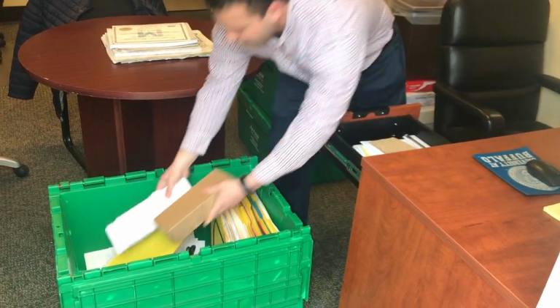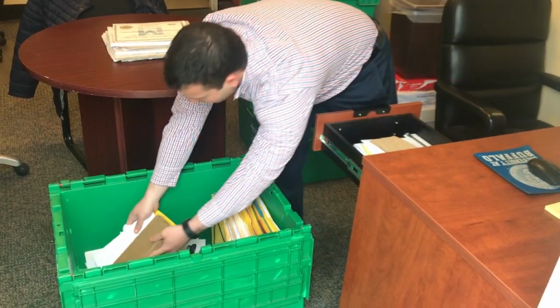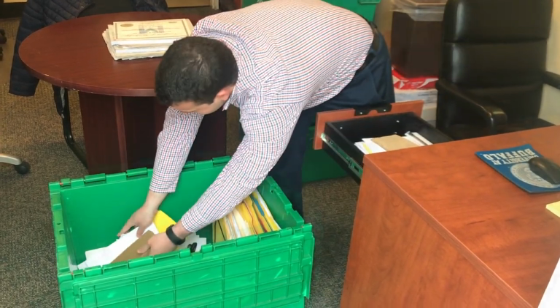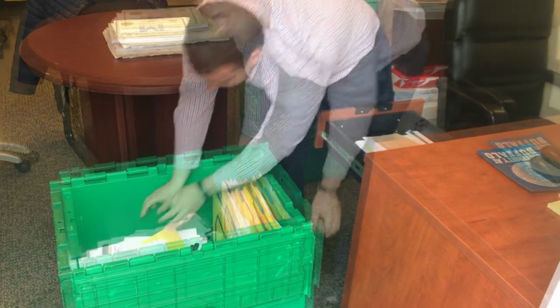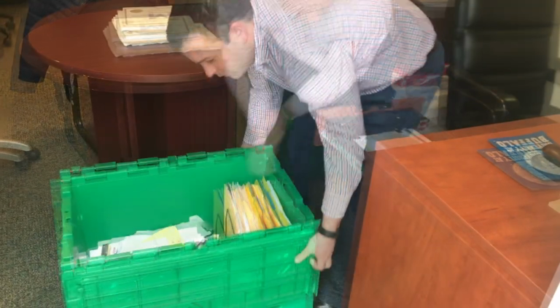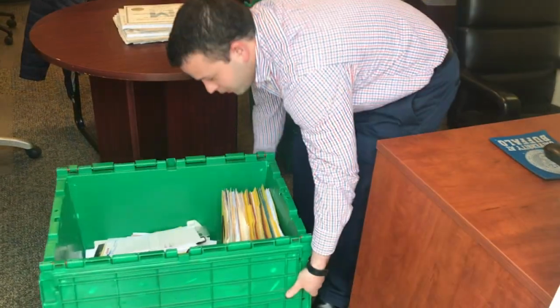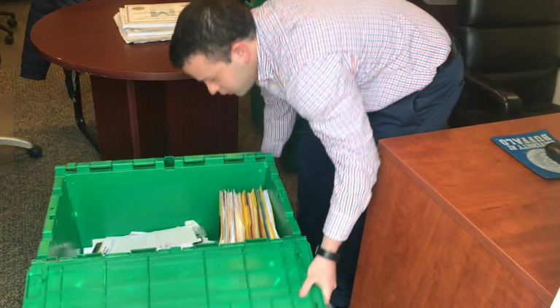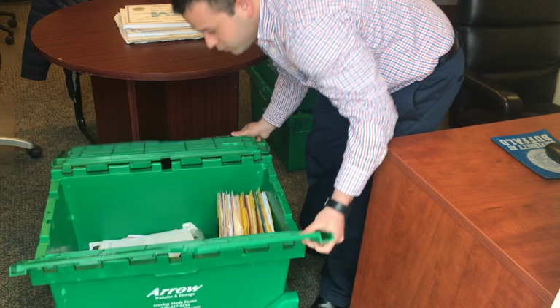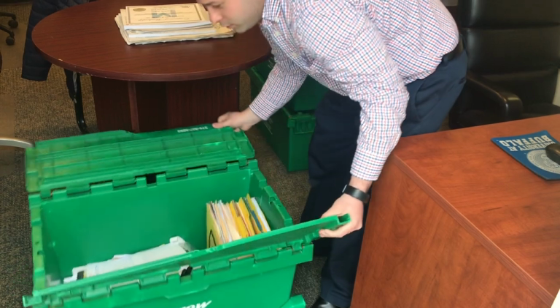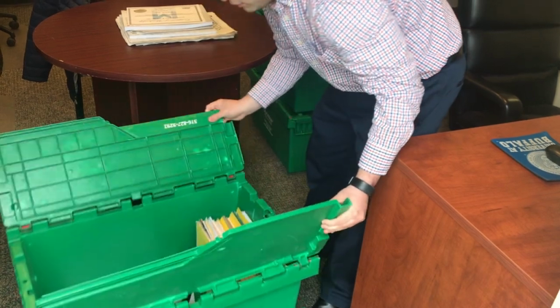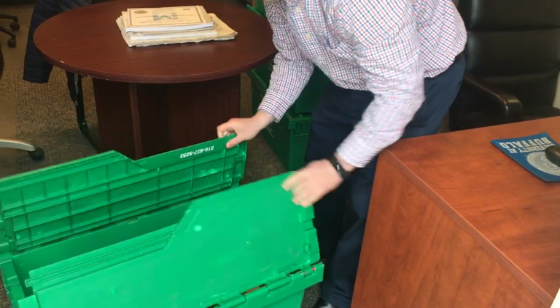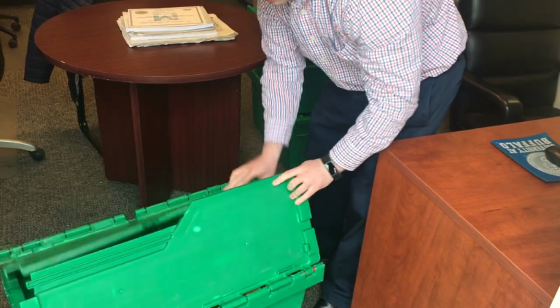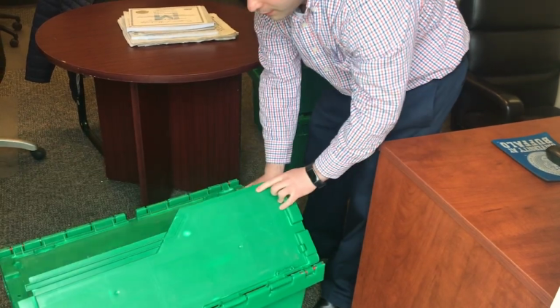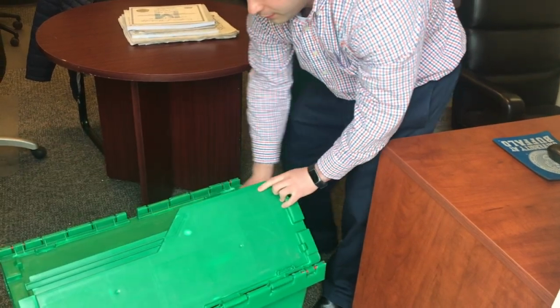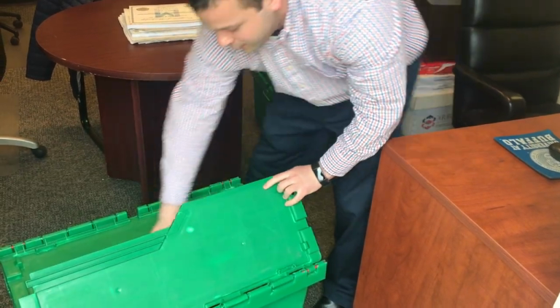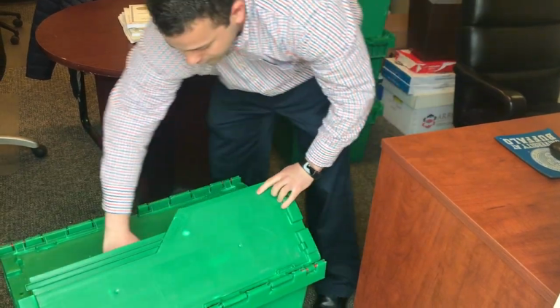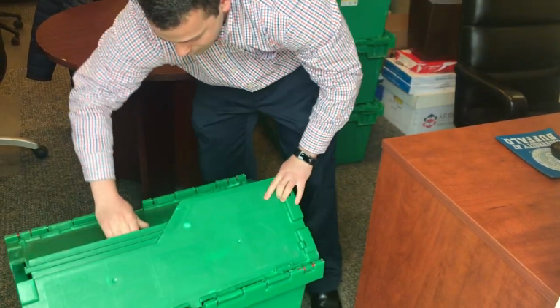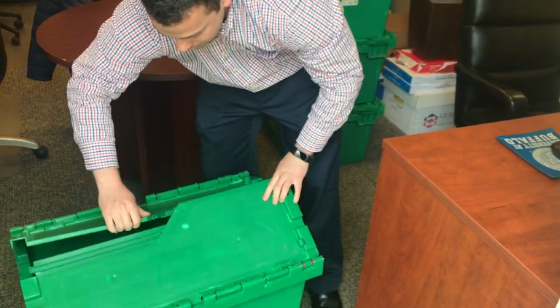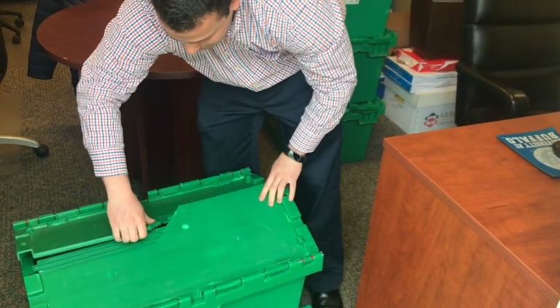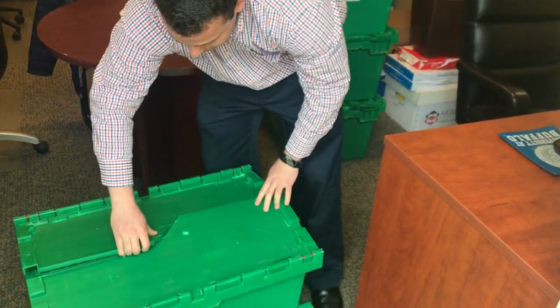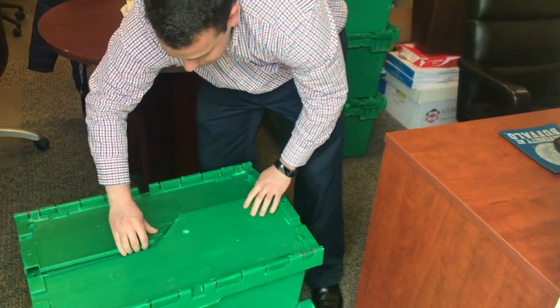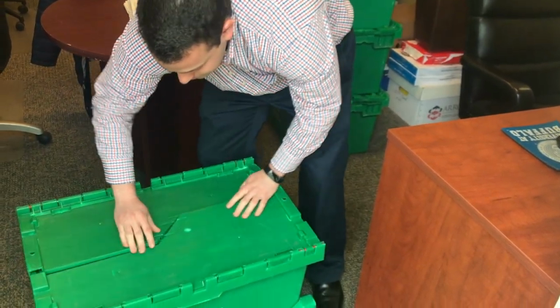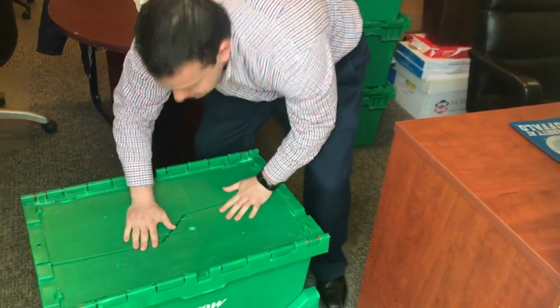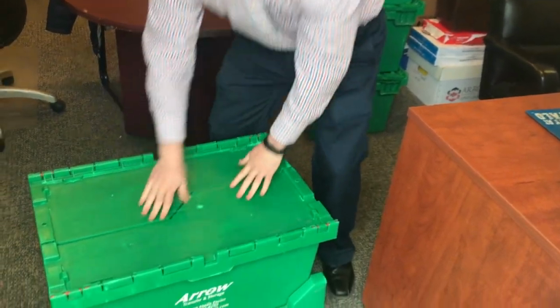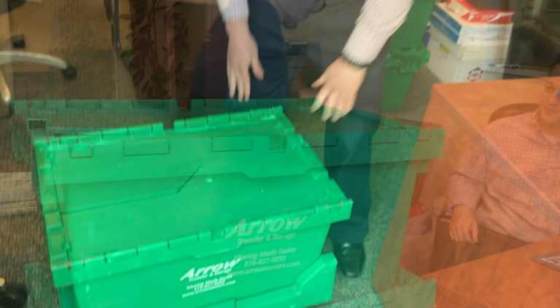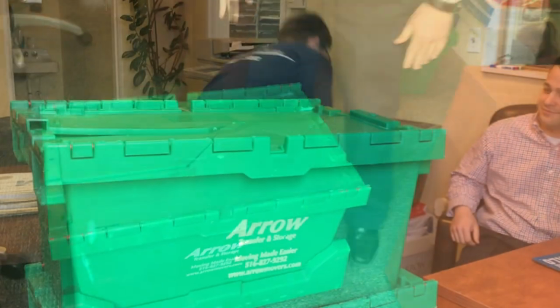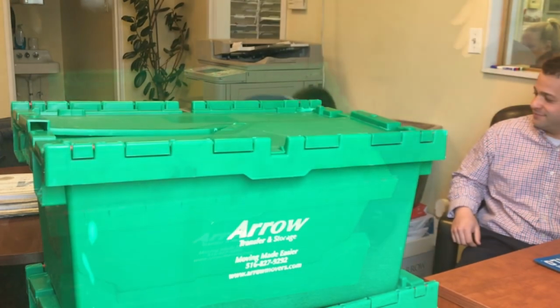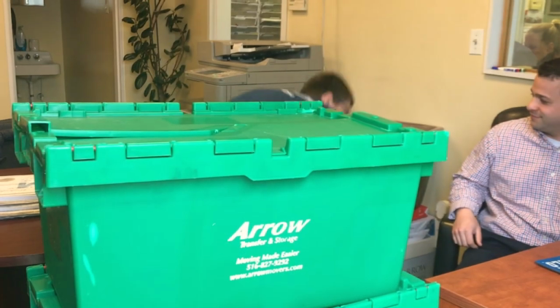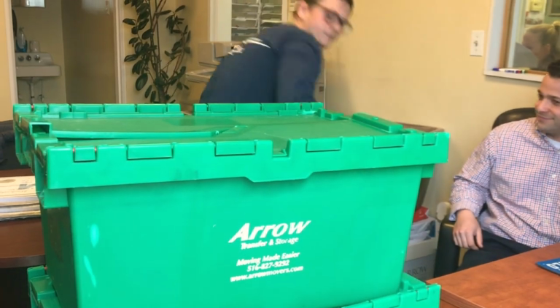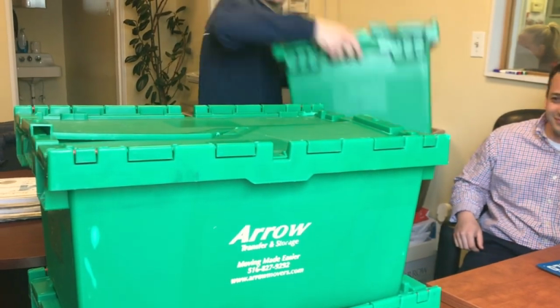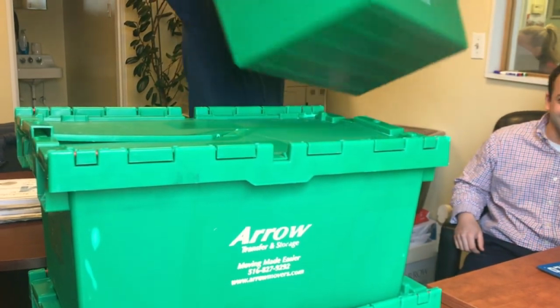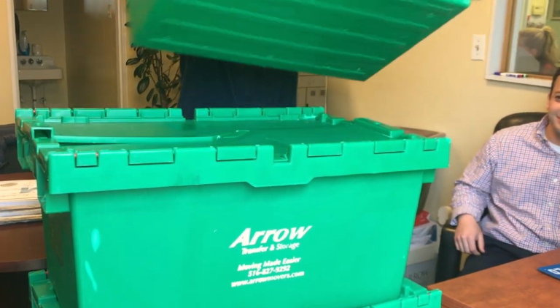No need to round up cardboard box after cardboard box. Employees will be able to quickly pack and unpack. Once all of your employees' important items have been packed inside their crate,